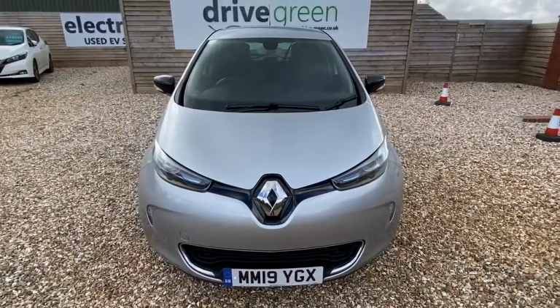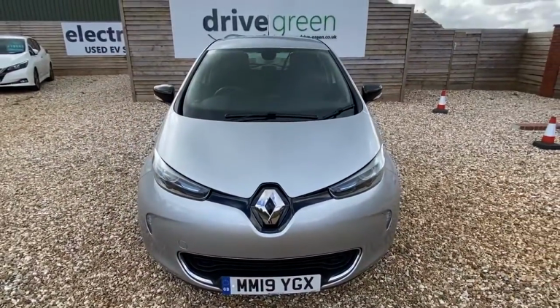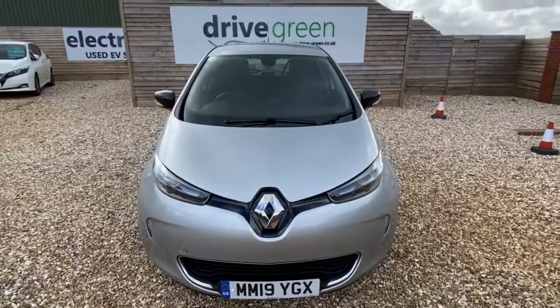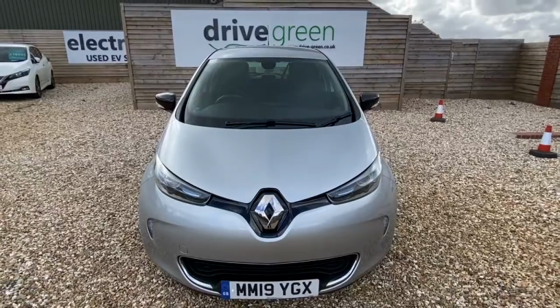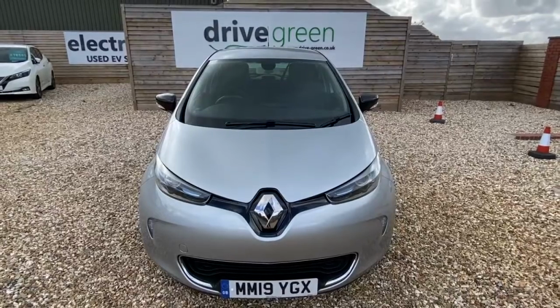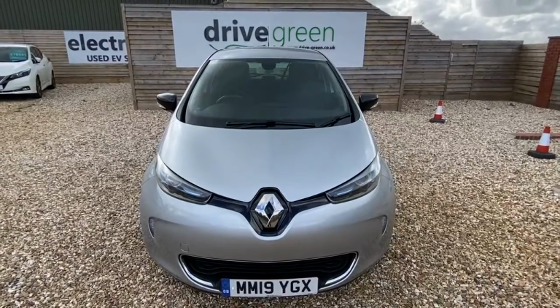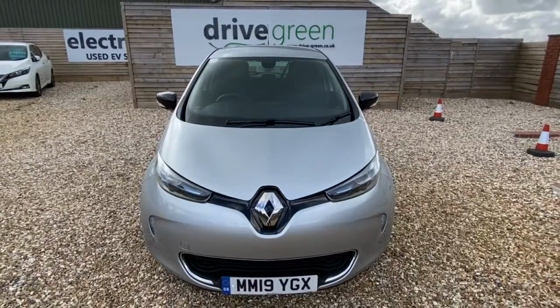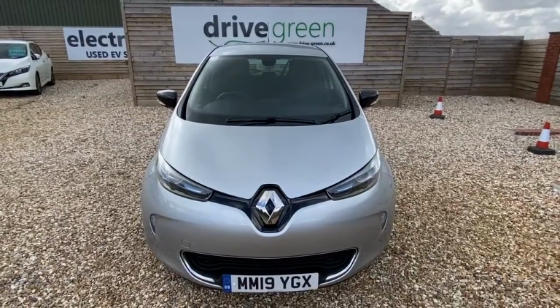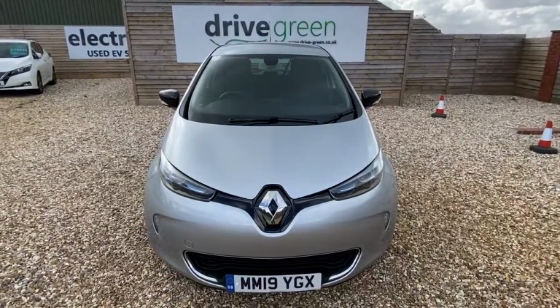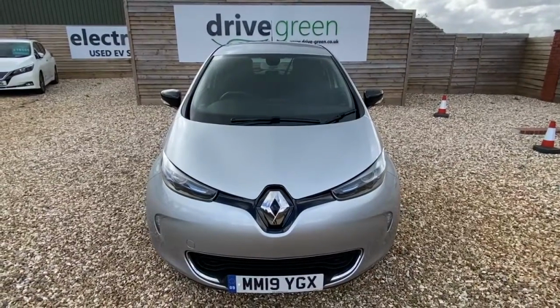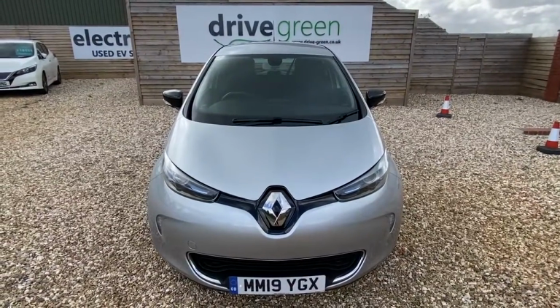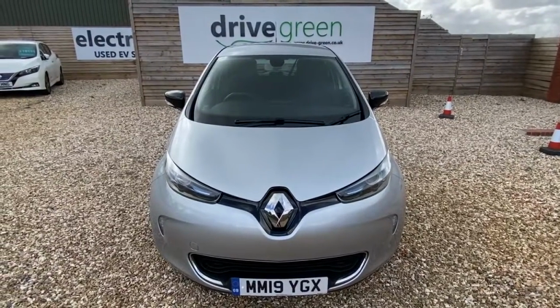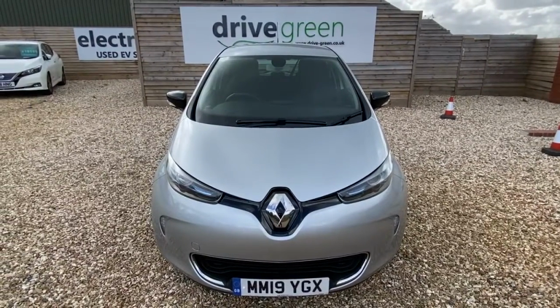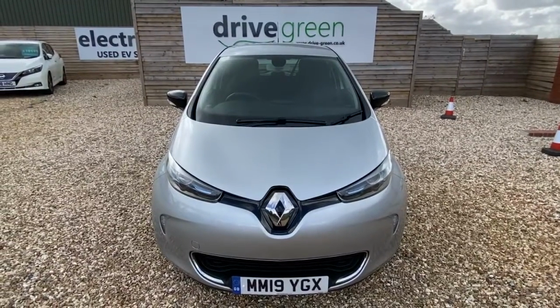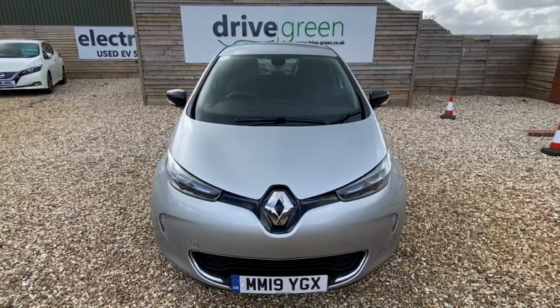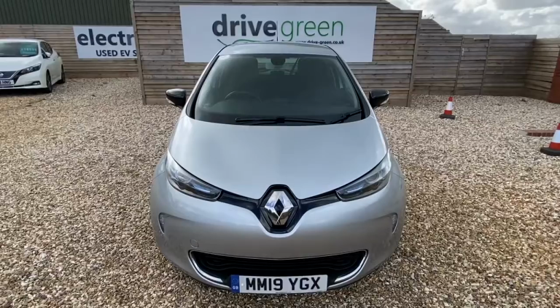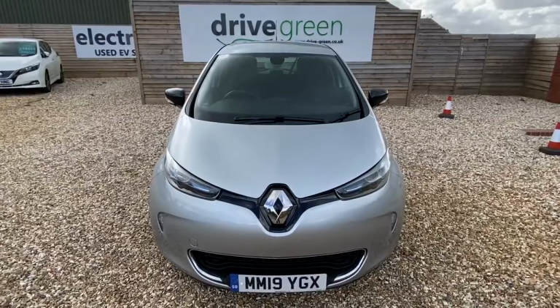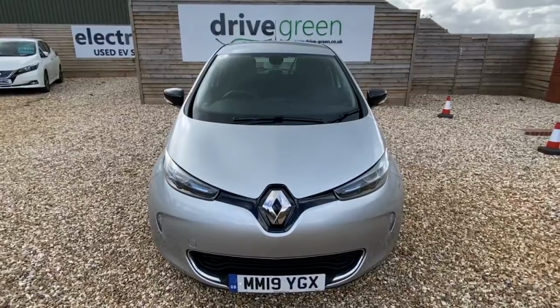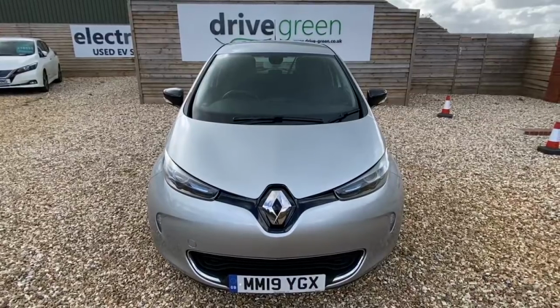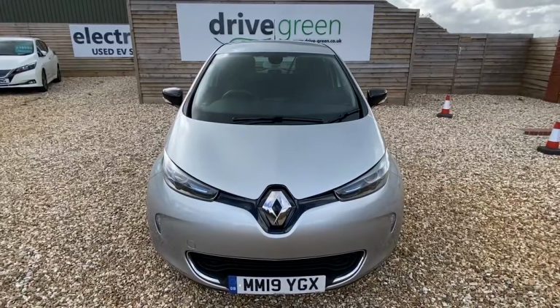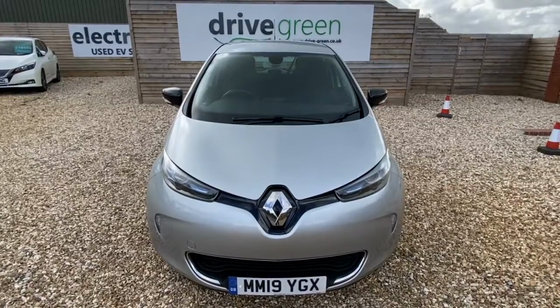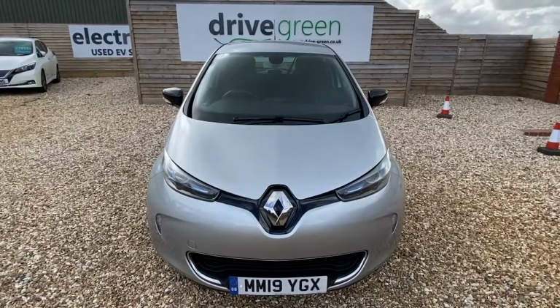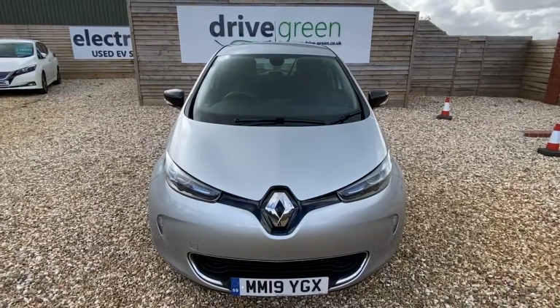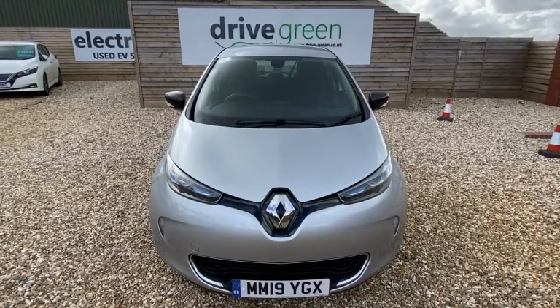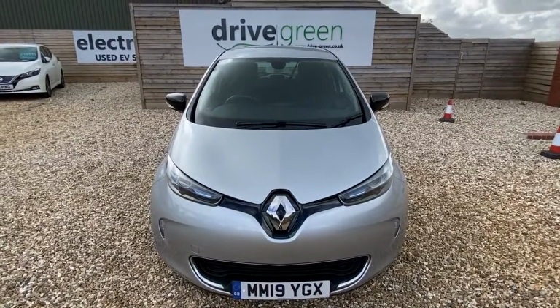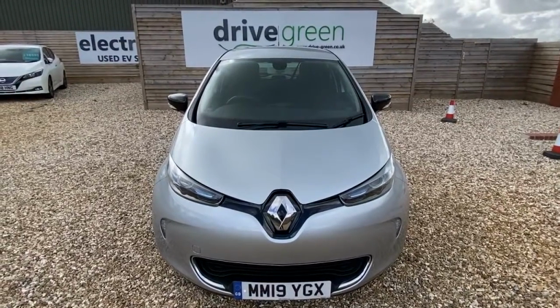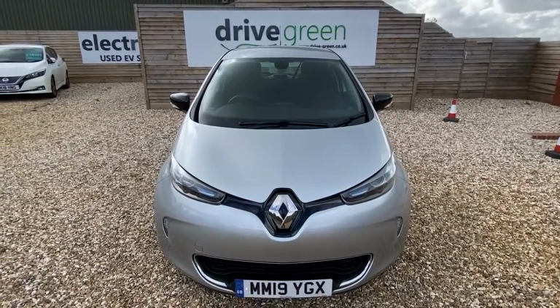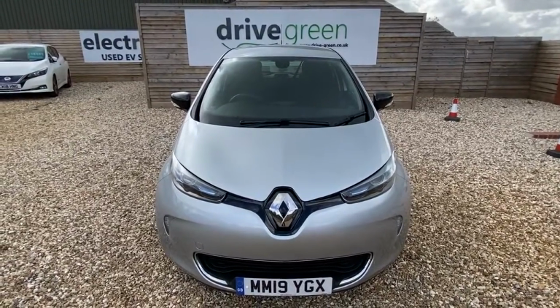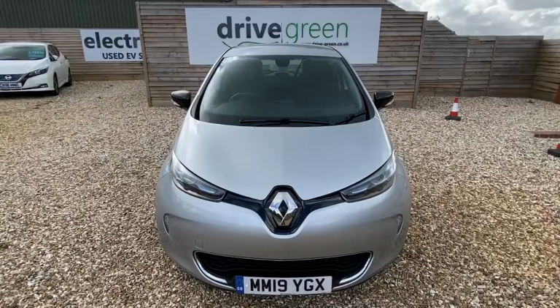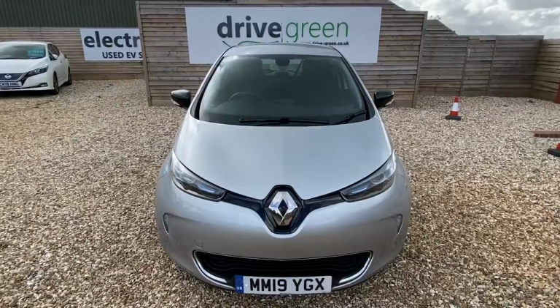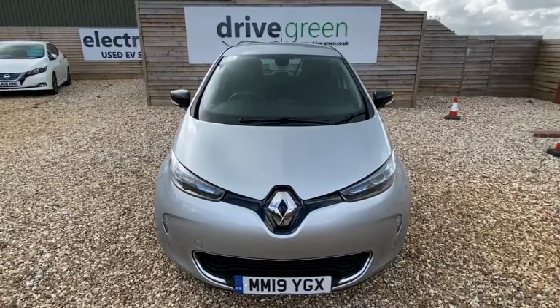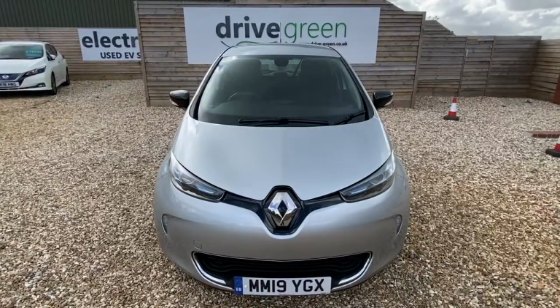Ideal car to start off your EV journey. Any problems or questions, give us a call to Drive3. And if you haven't done so already, please do subscribe to our YouTube channel. All the best now. Talk soon. Bye.